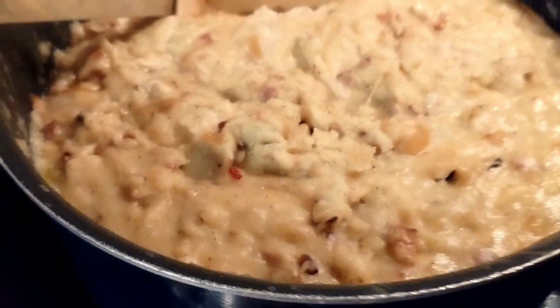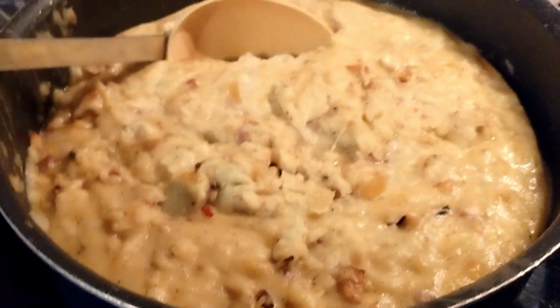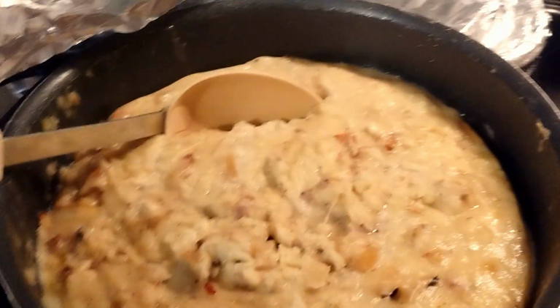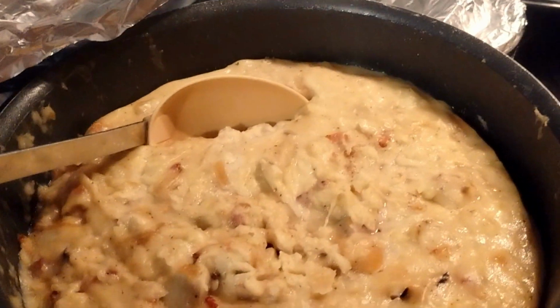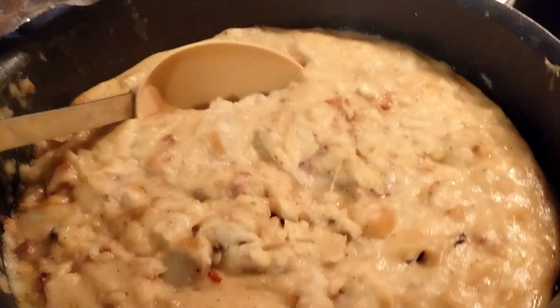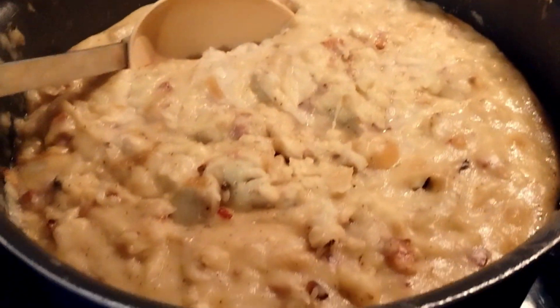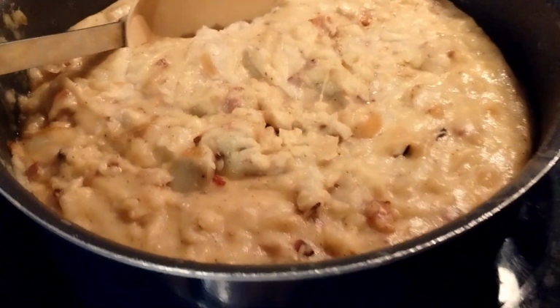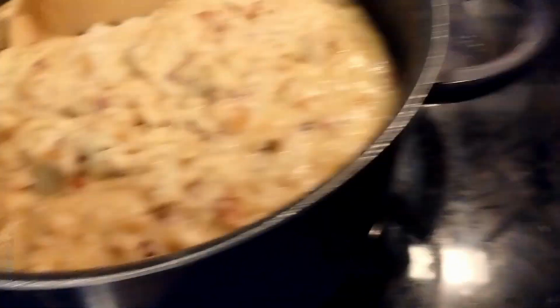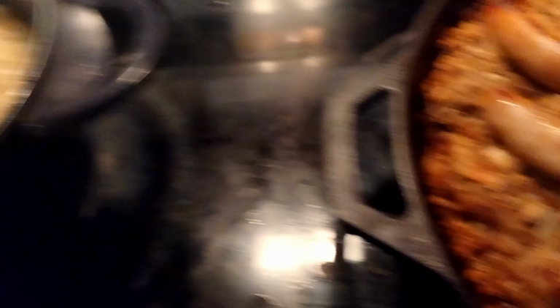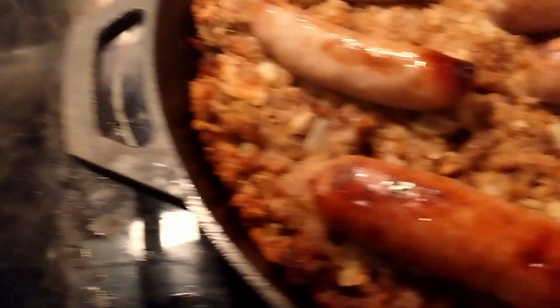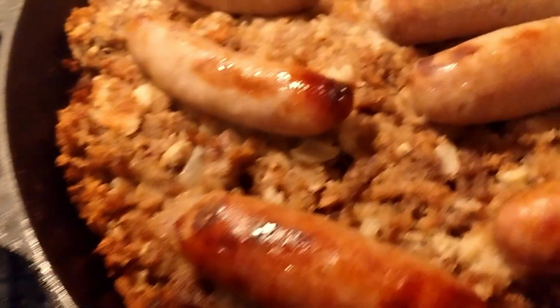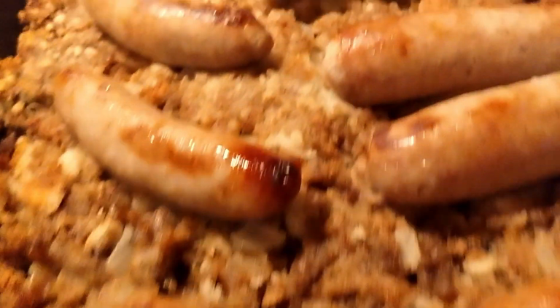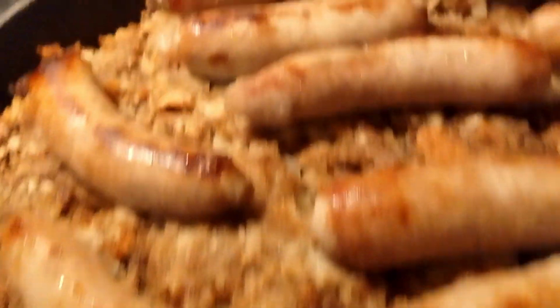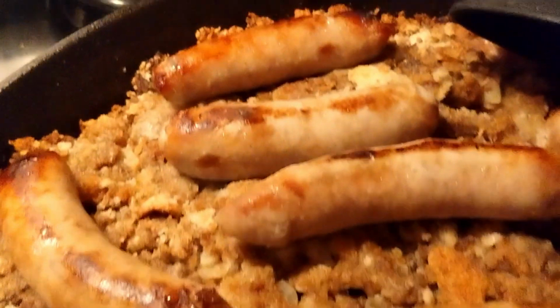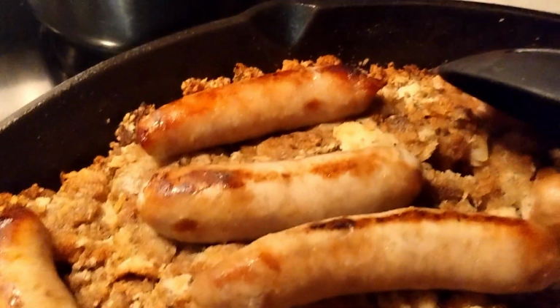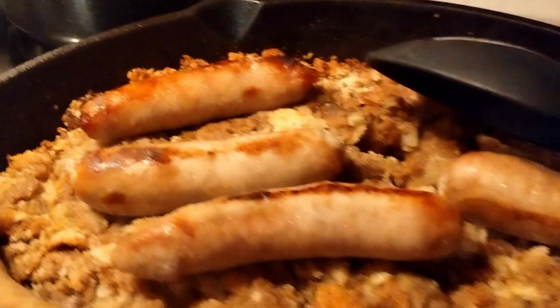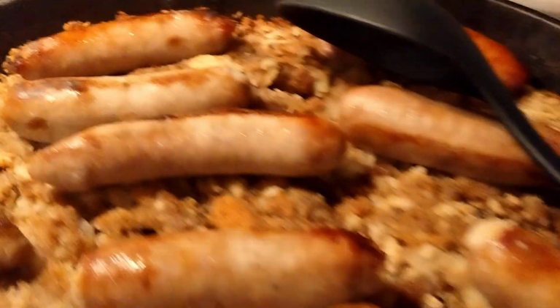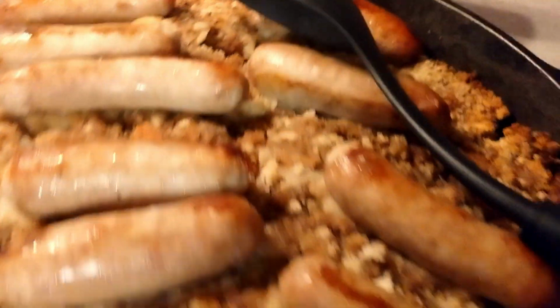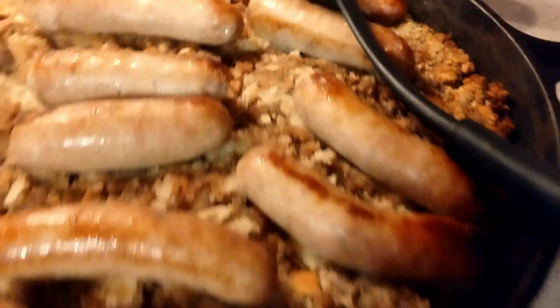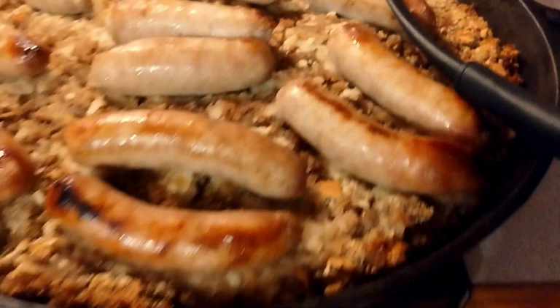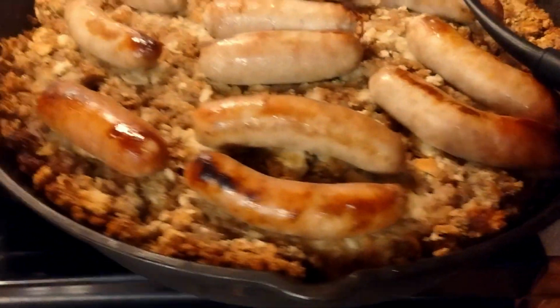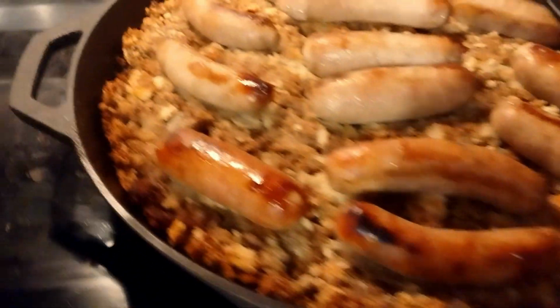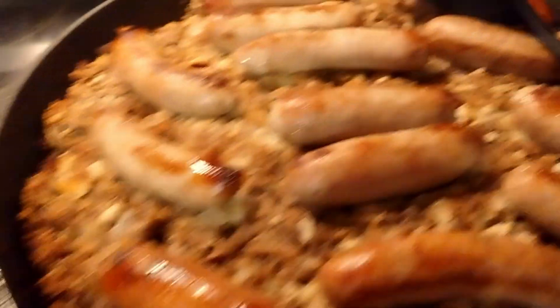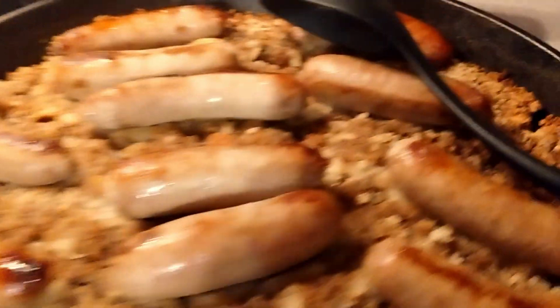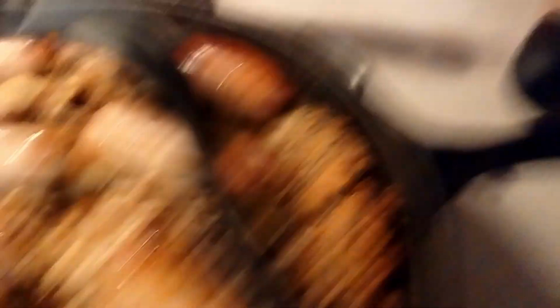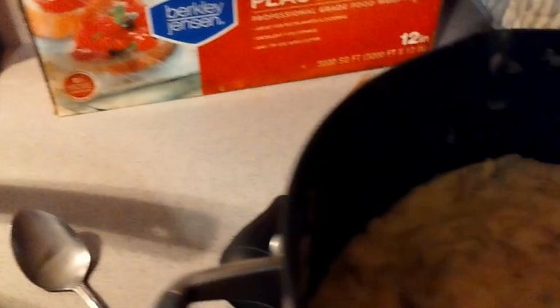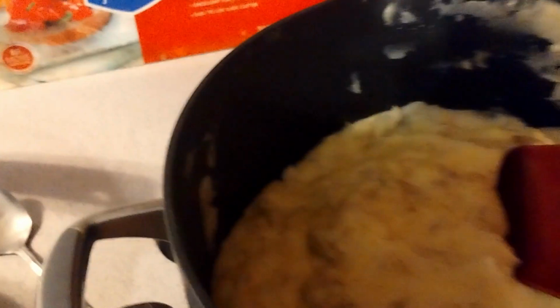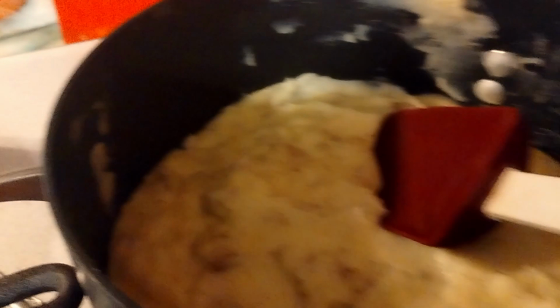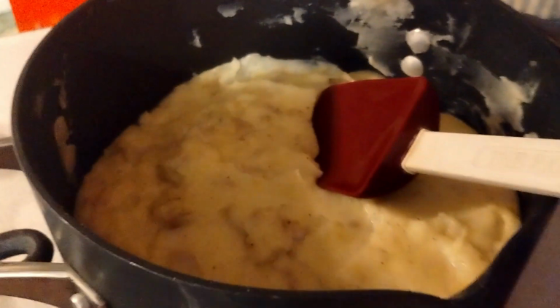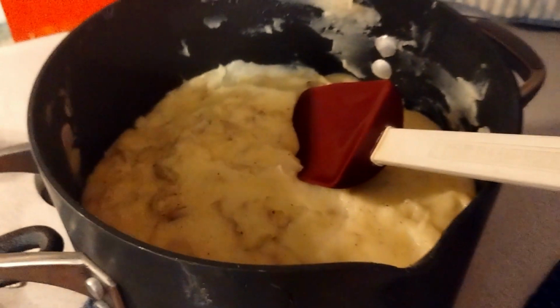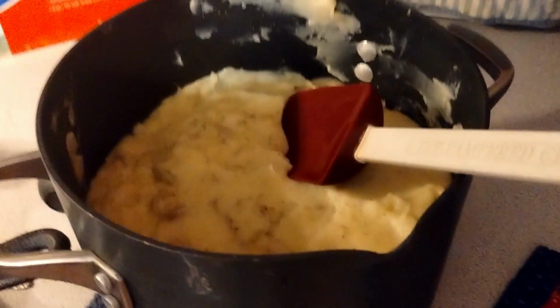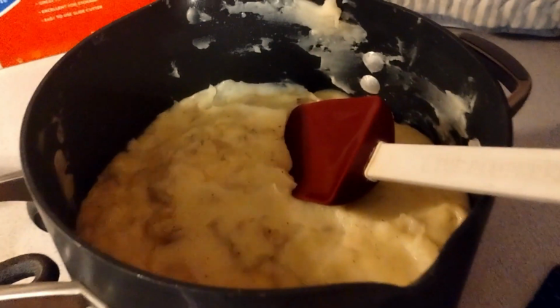Good evening, ladies and gentlemen. Welcome back. I'm Corsic Reed, the Drunk and Underwhelming. I'm about to teach you how to dominate your Thanksgiving. That's right — three recipes: two types of mashed potatoes and stuffing. We're going to get to it in this video.